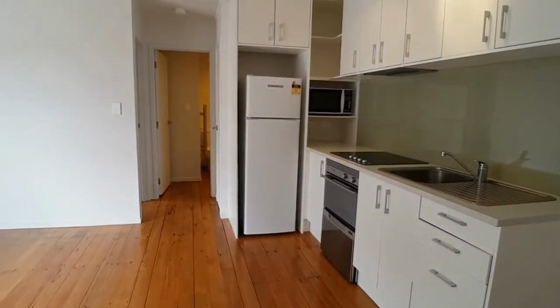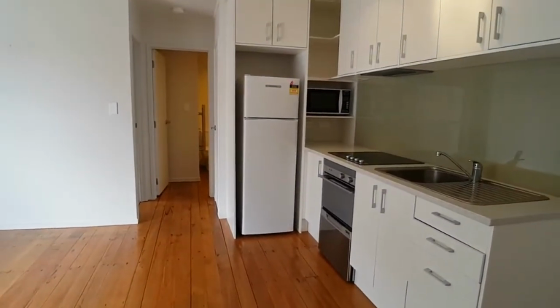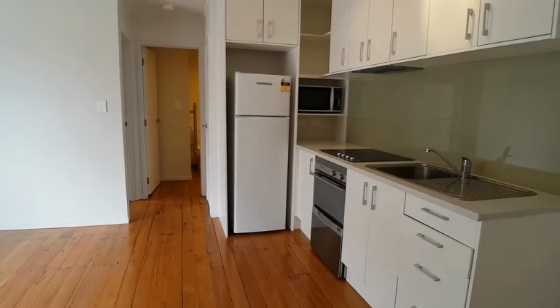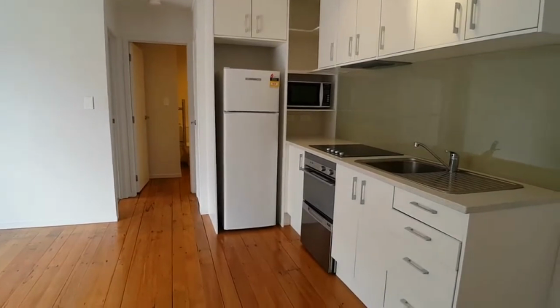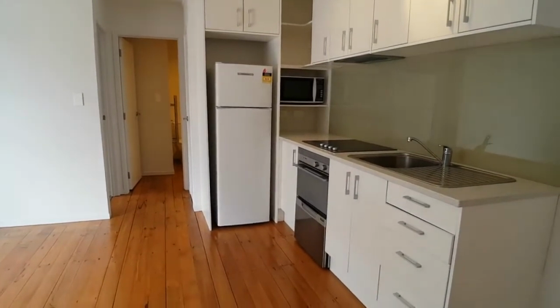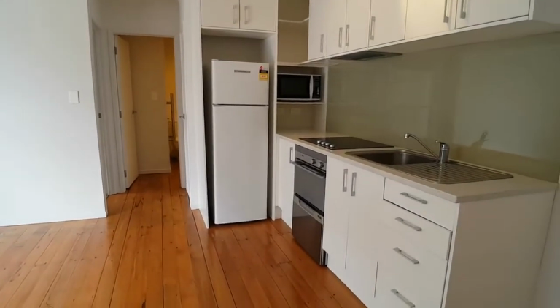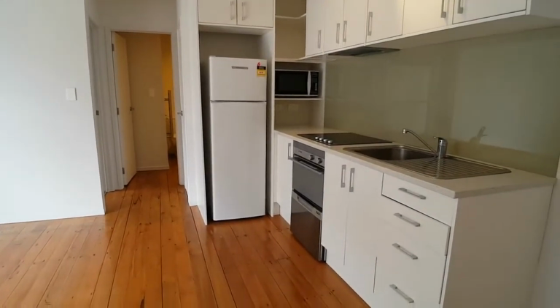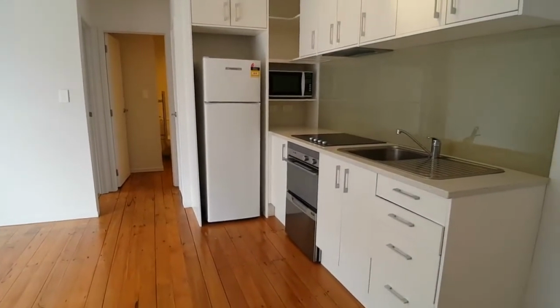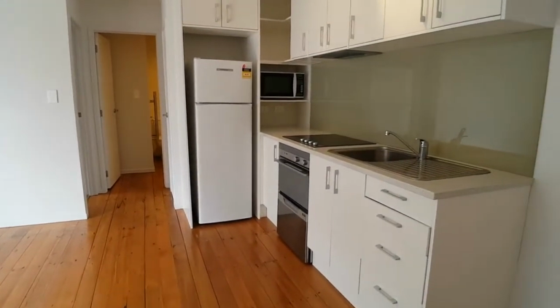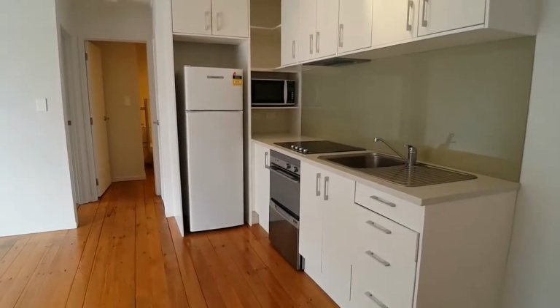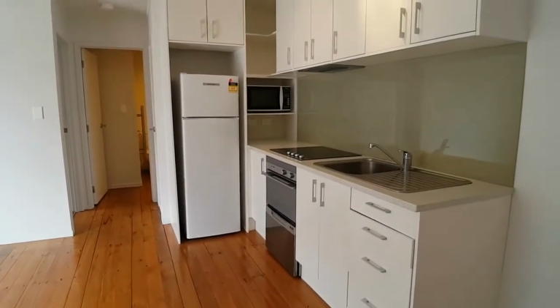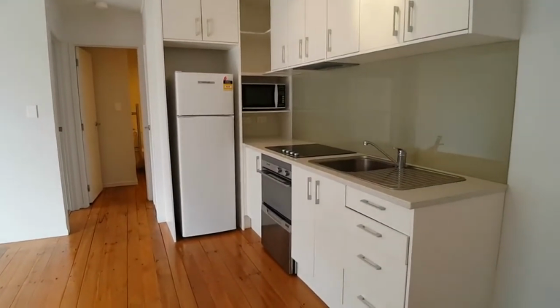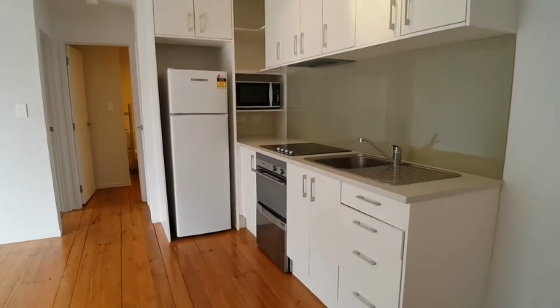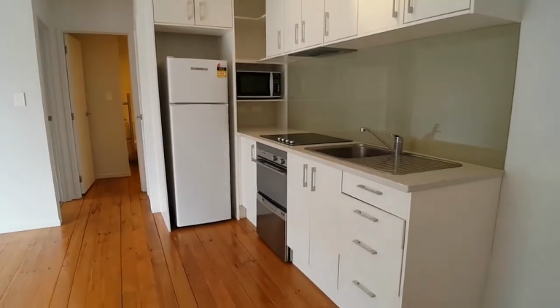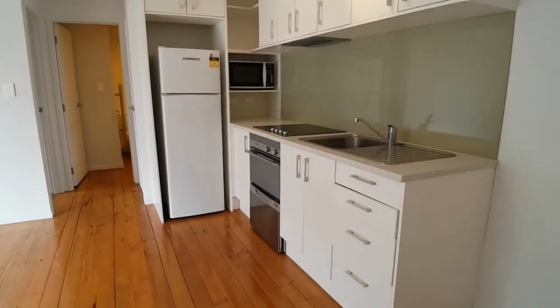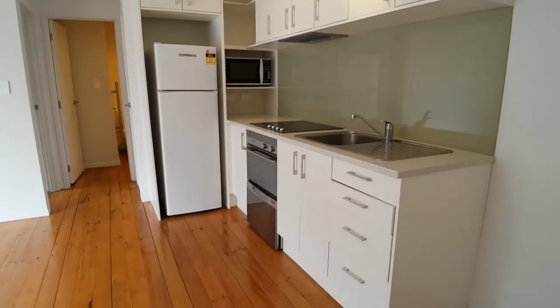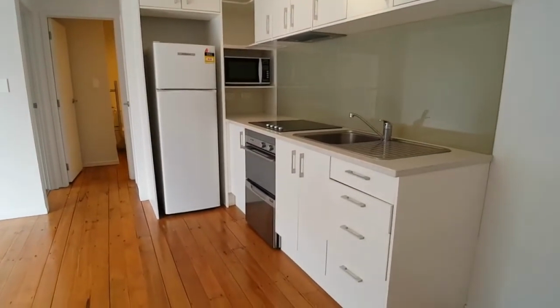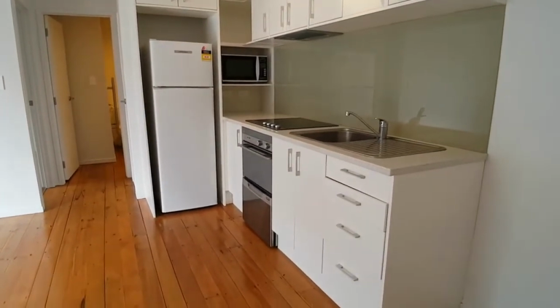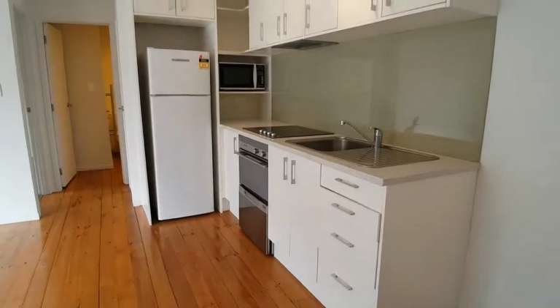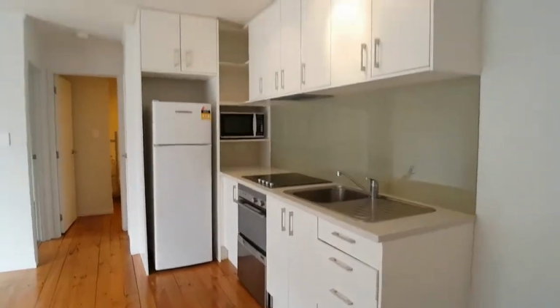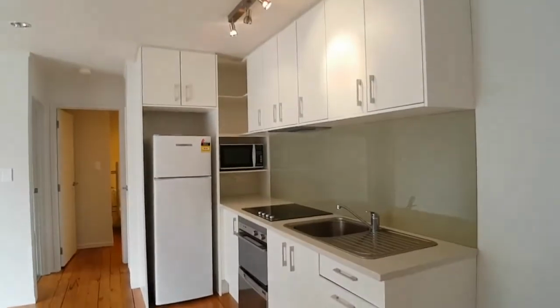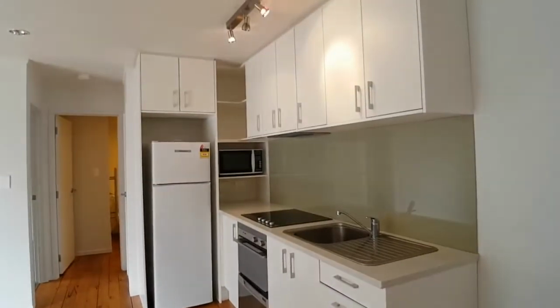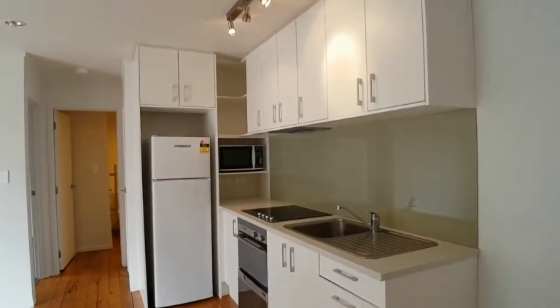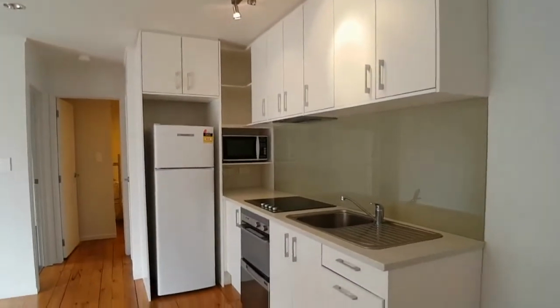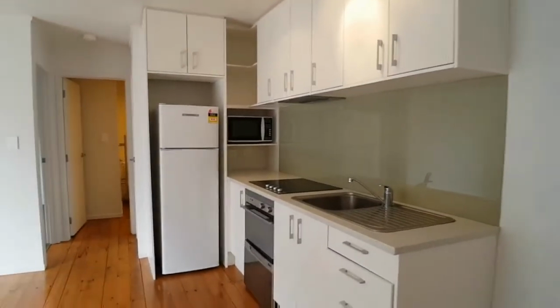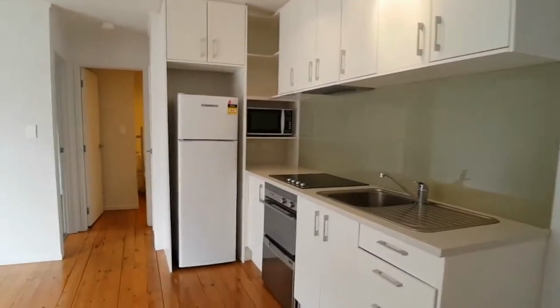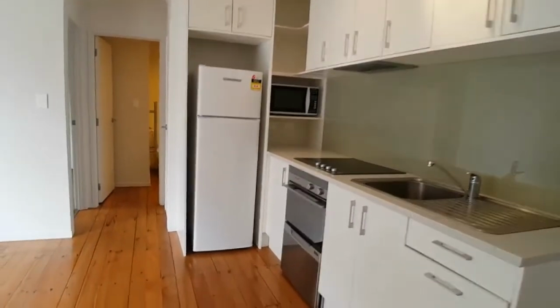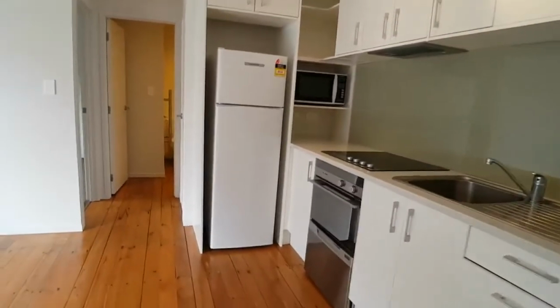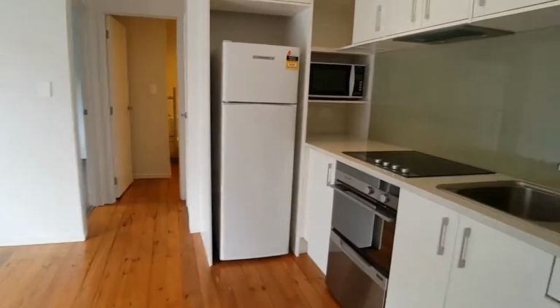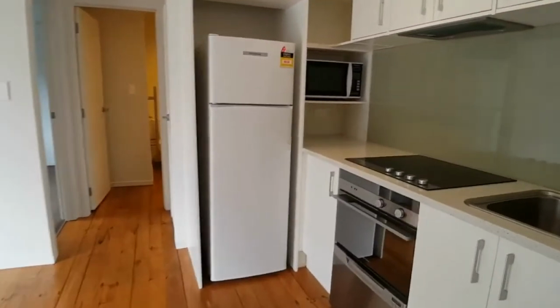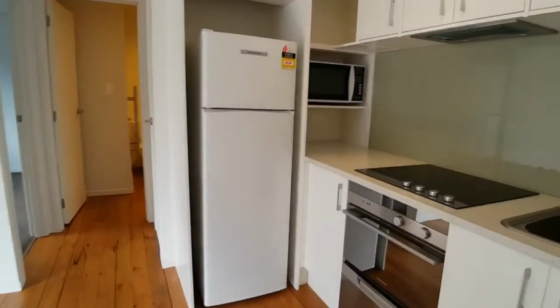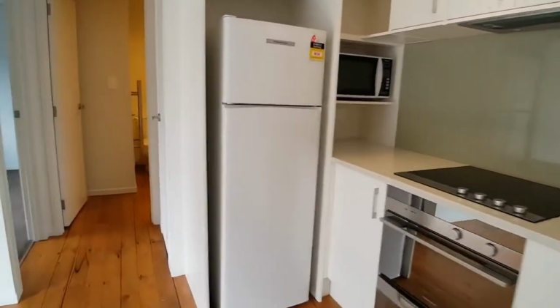This home comes with a fridge, a microwave, dishwasher and an oven which is fantastic. Great size kitchen.